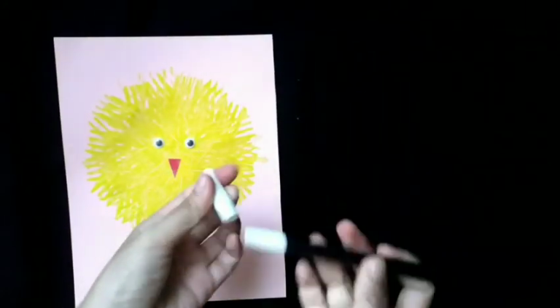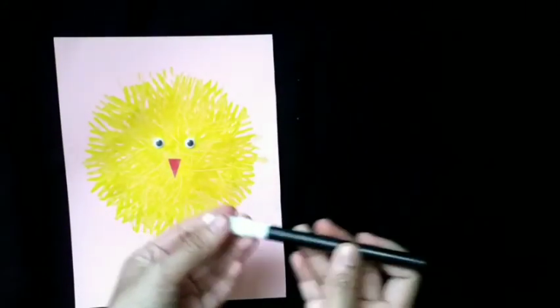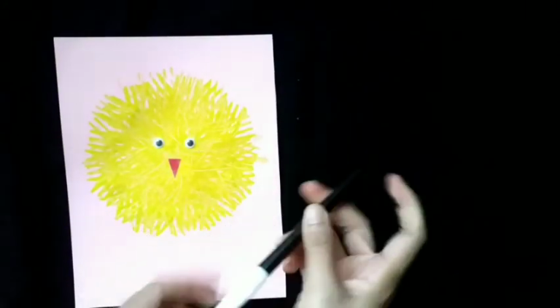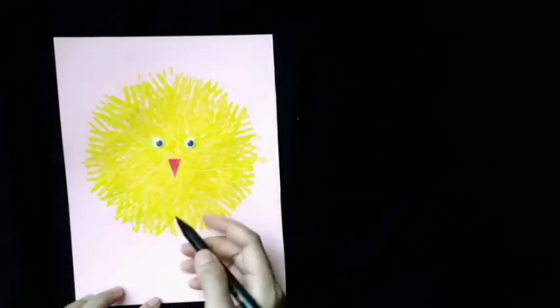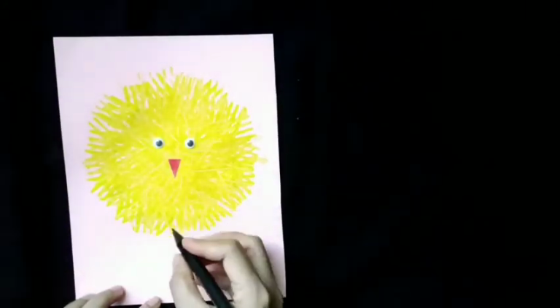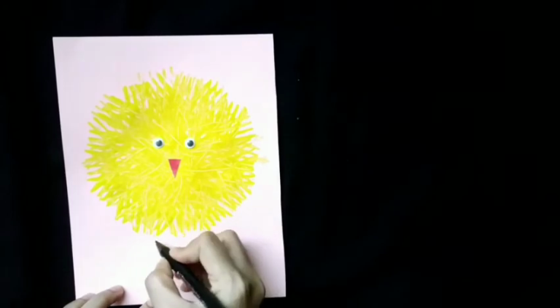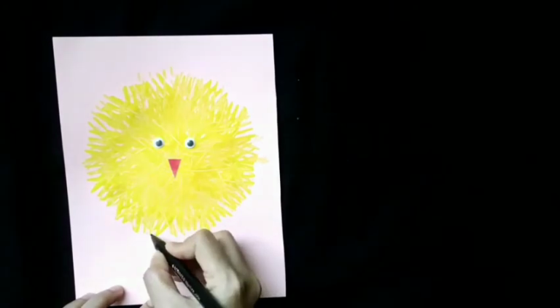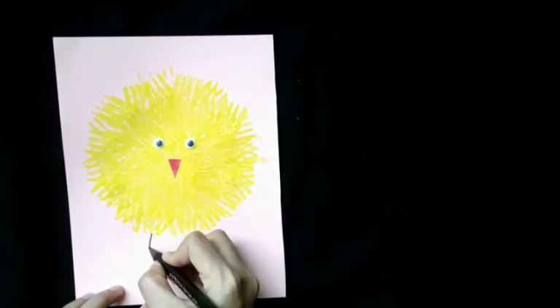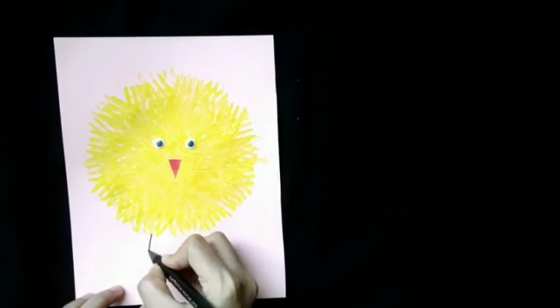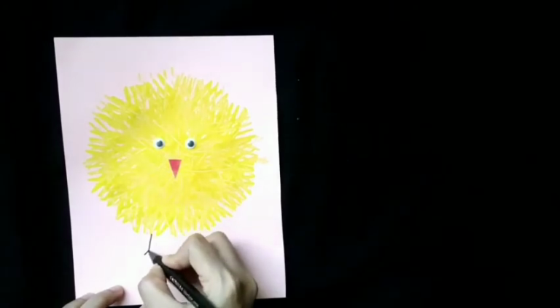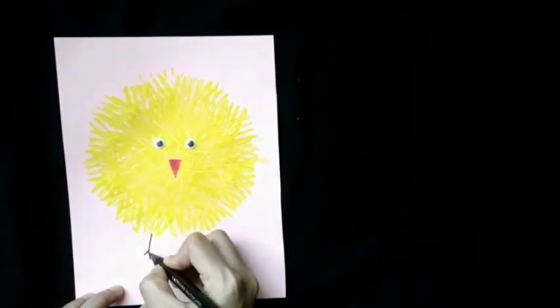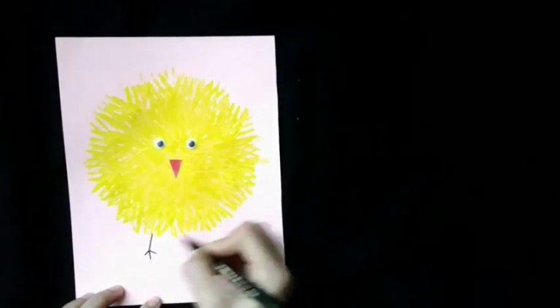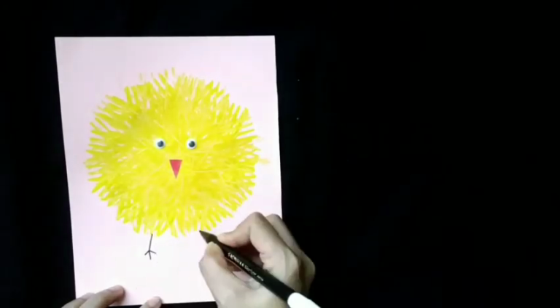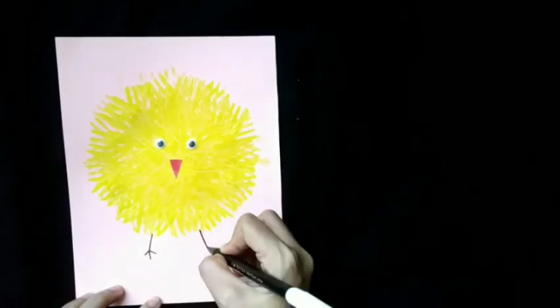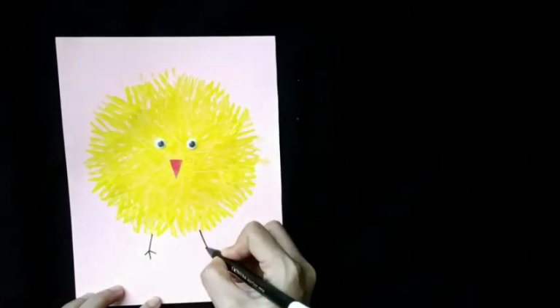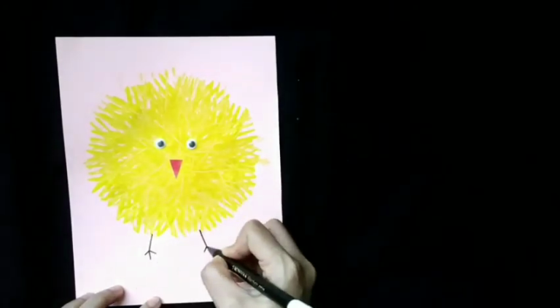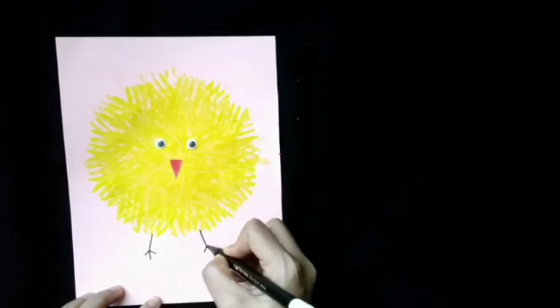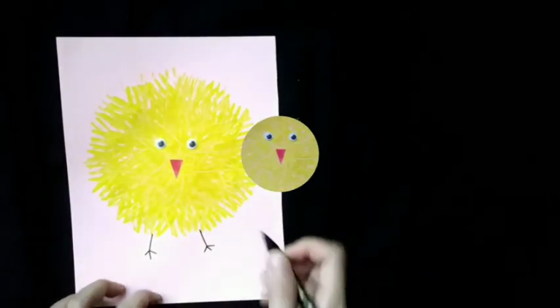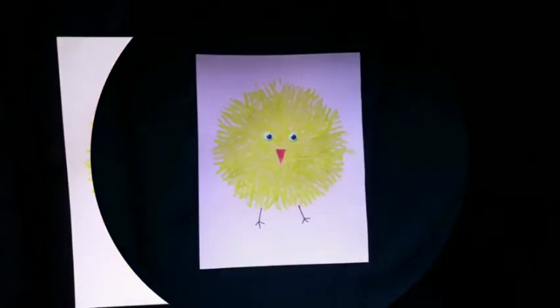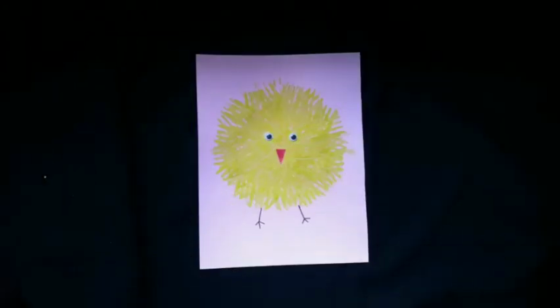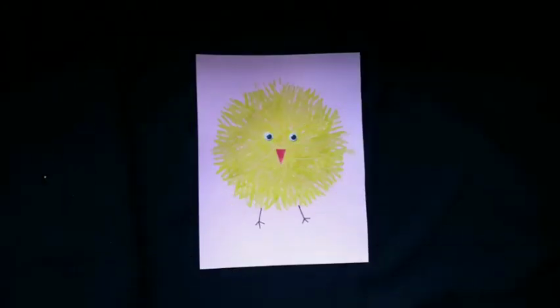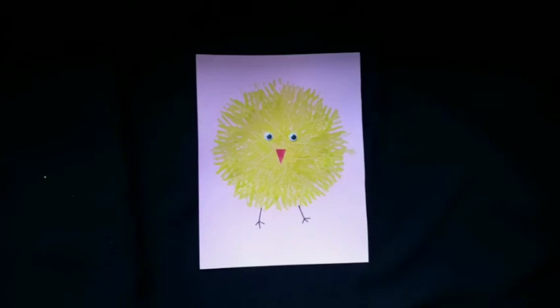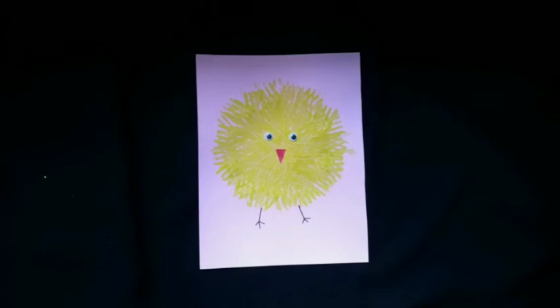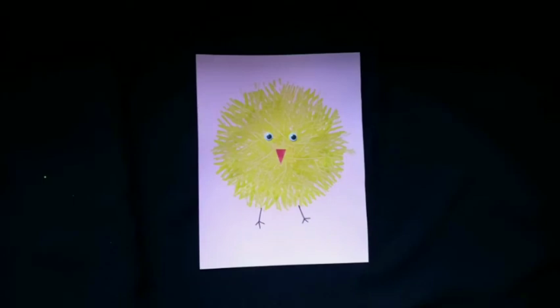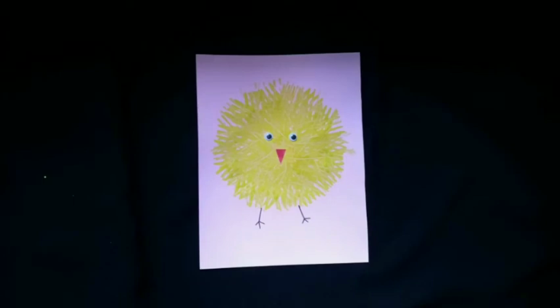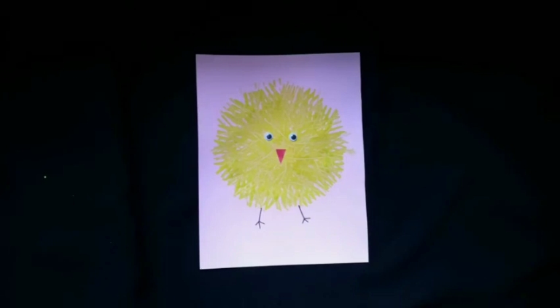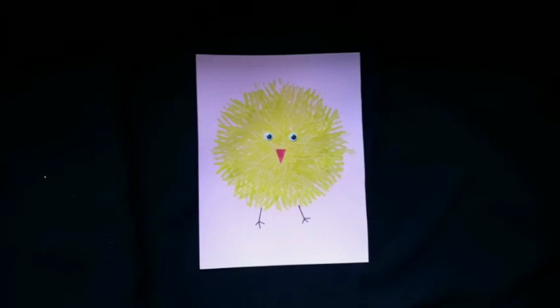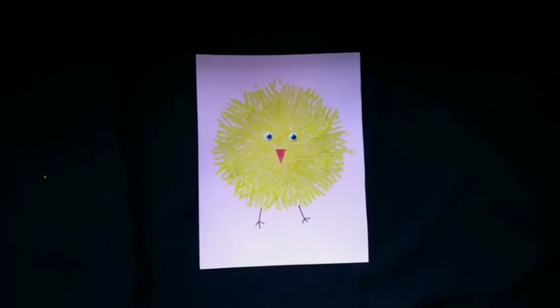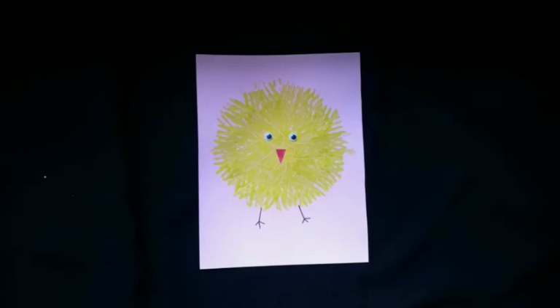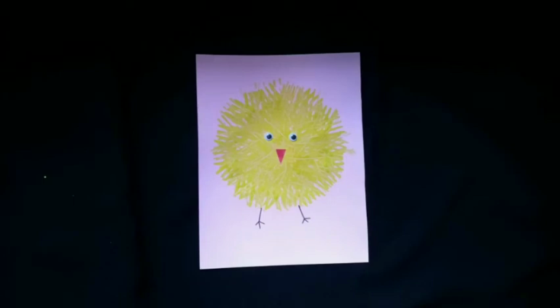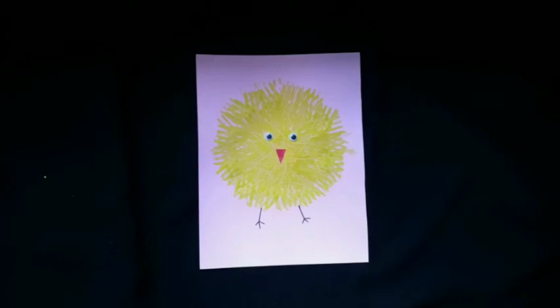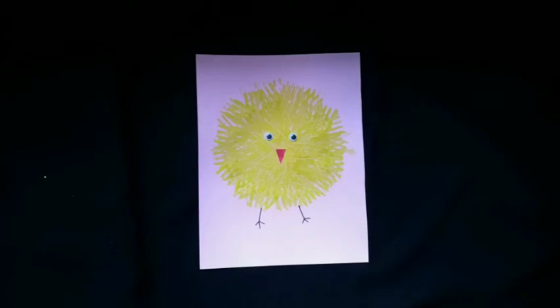Draw the legs by using marker. Ta-da! Now we have a little cheek painting on our paper.